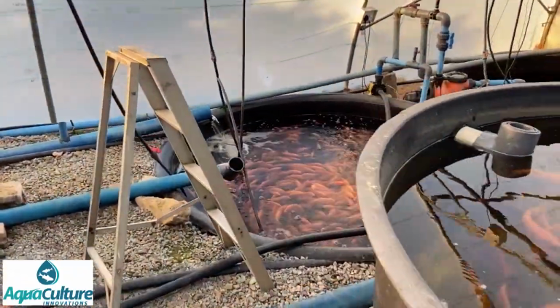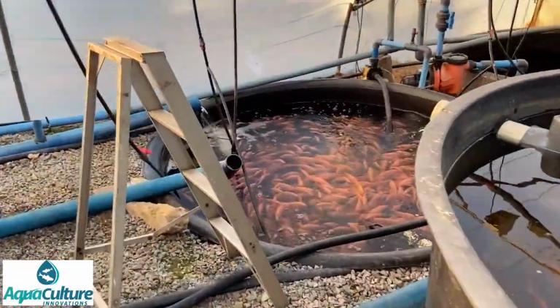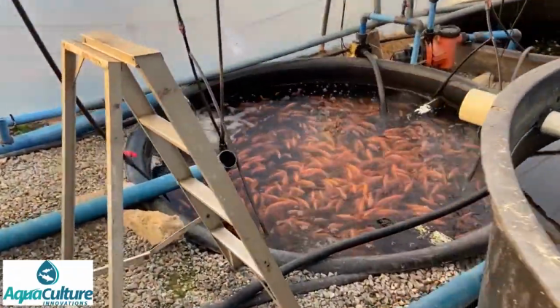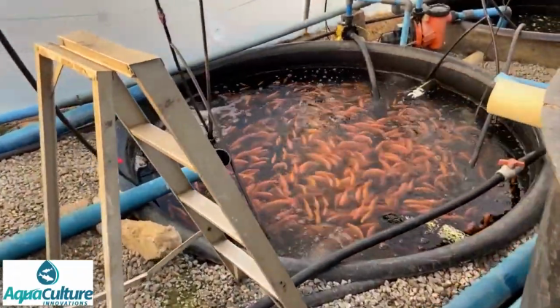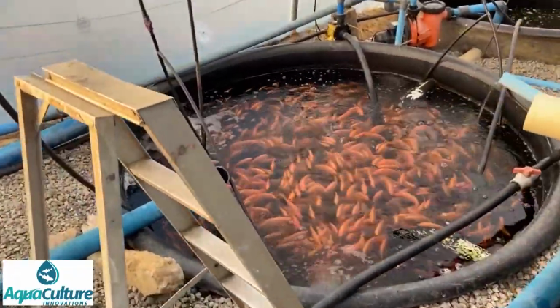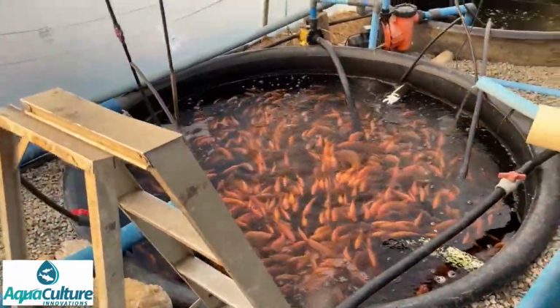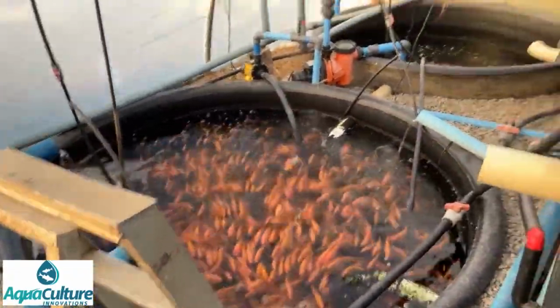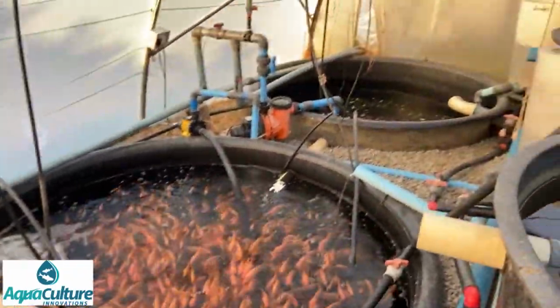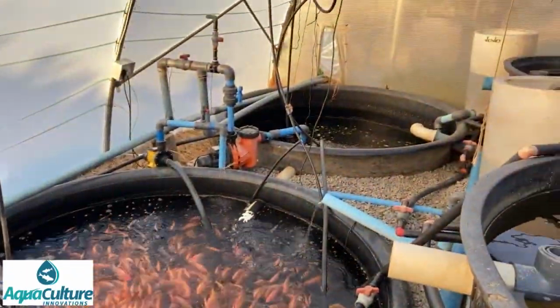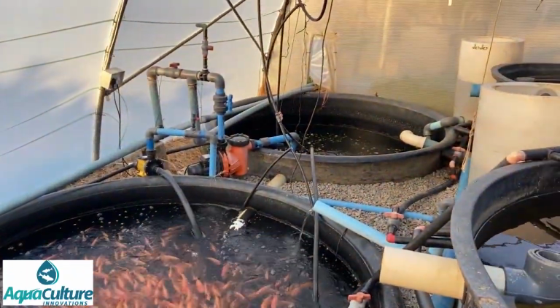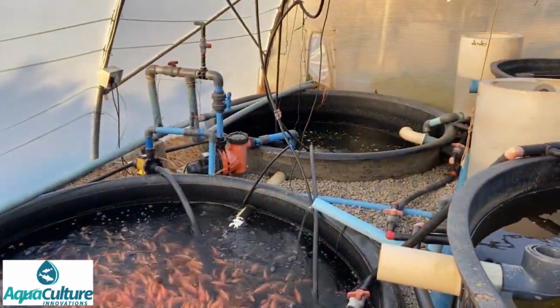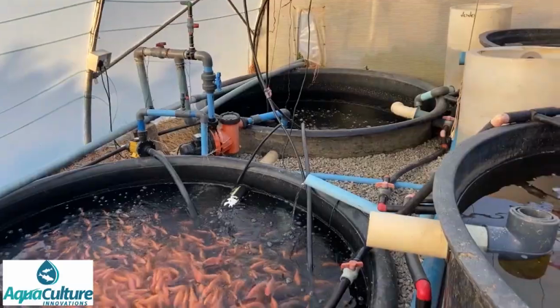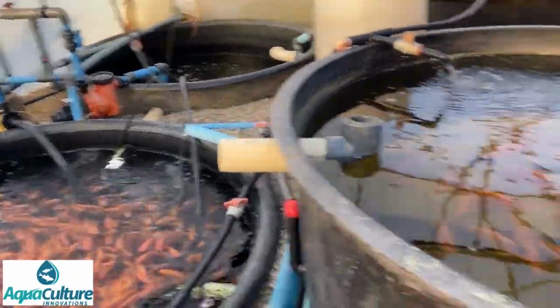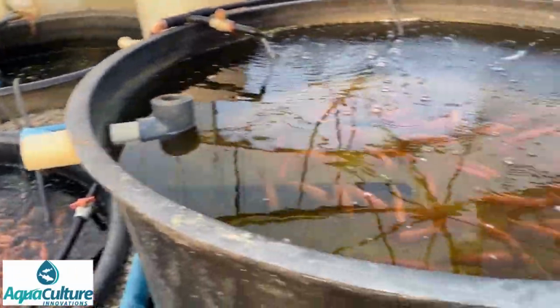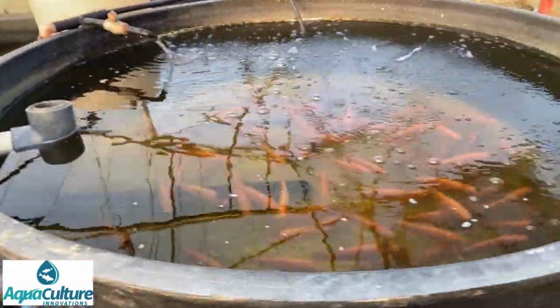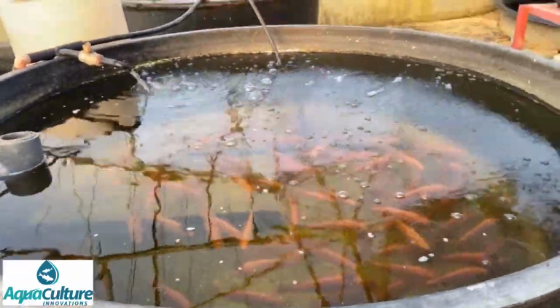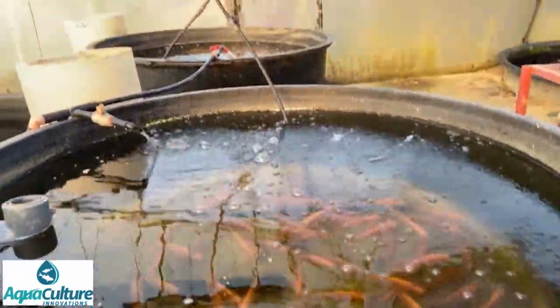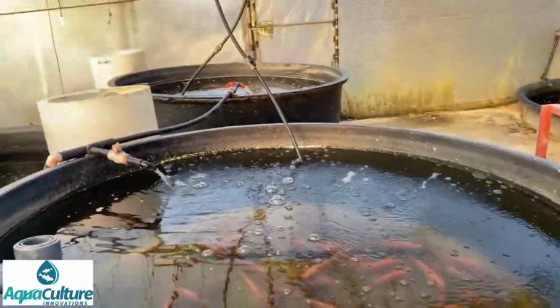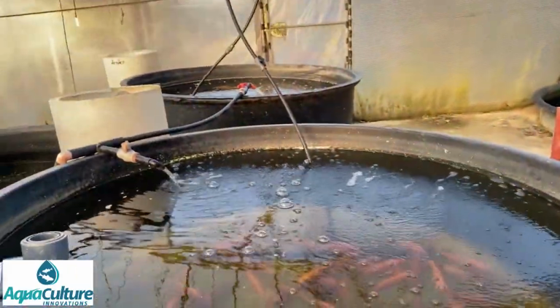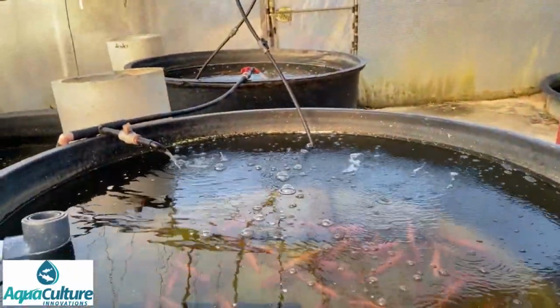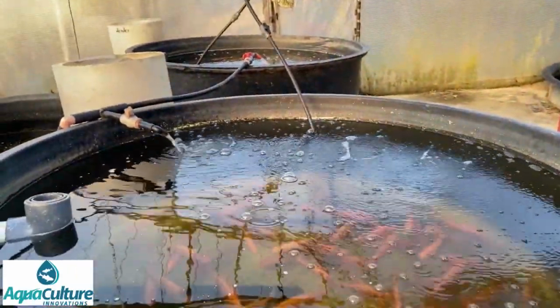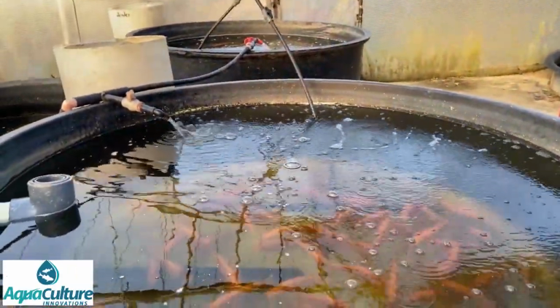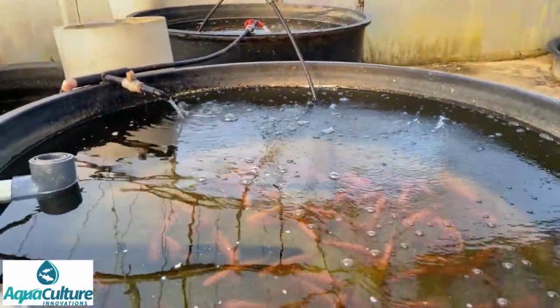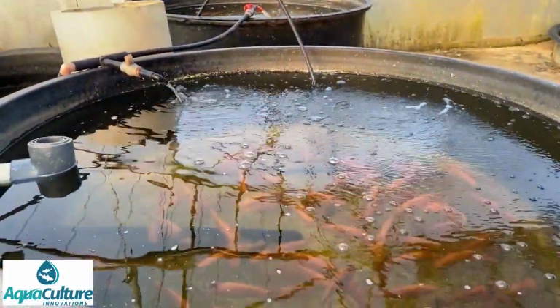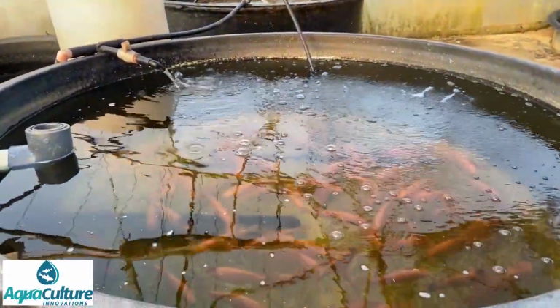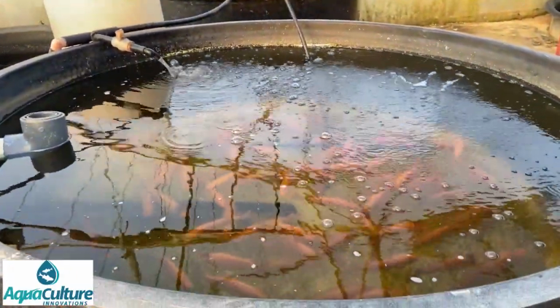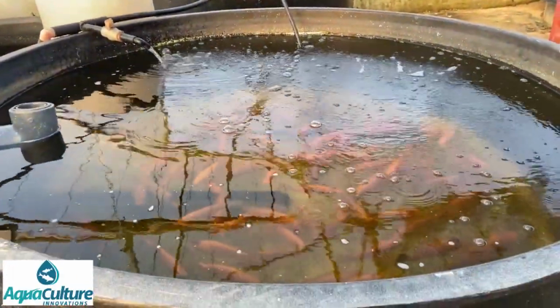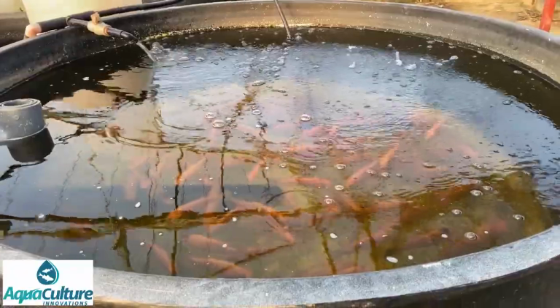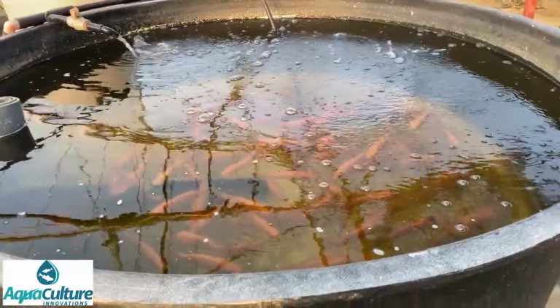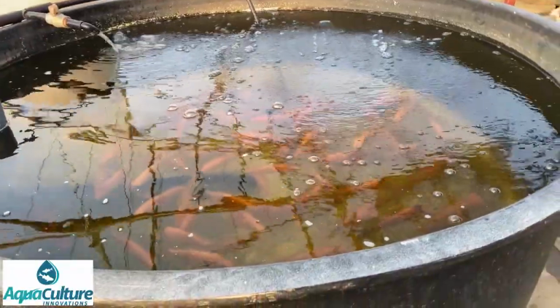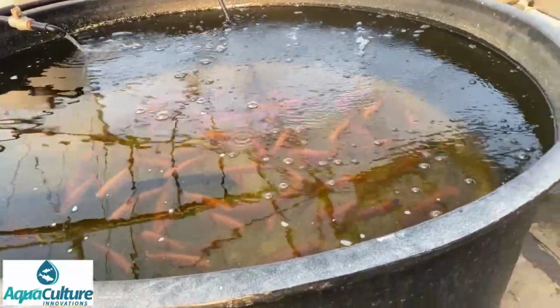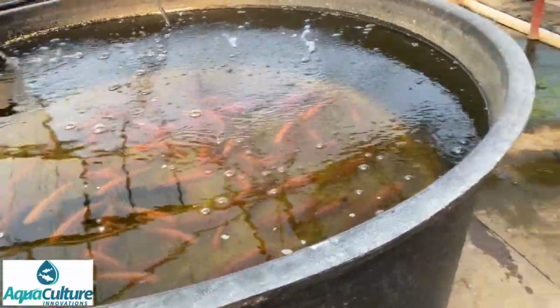There you can see the other two fish tanks. These two large tanks have got breeders in - breeder tilapia. We installed them fairly recently.